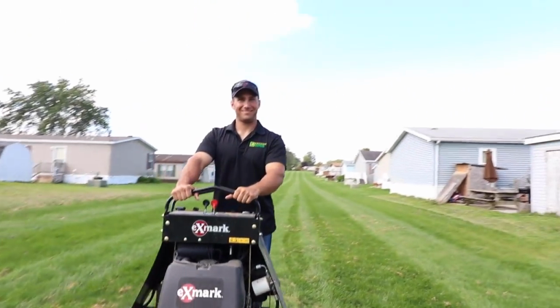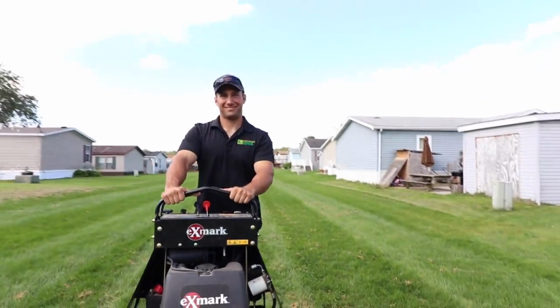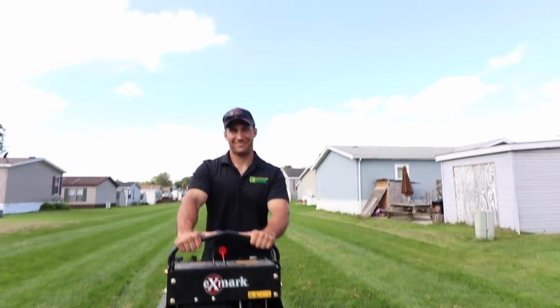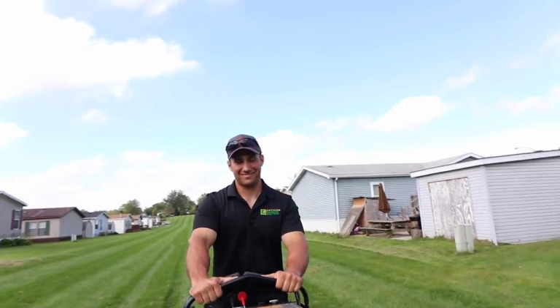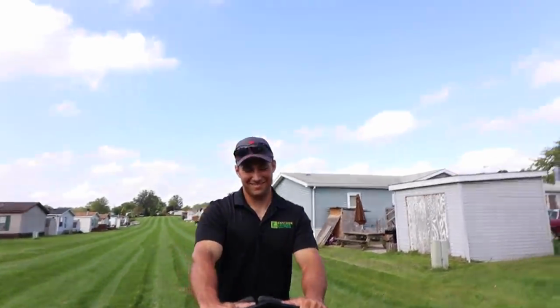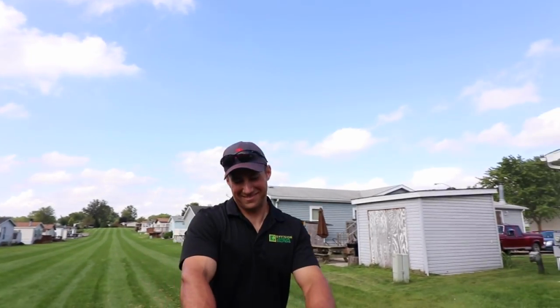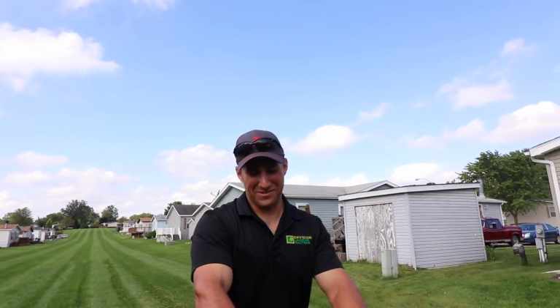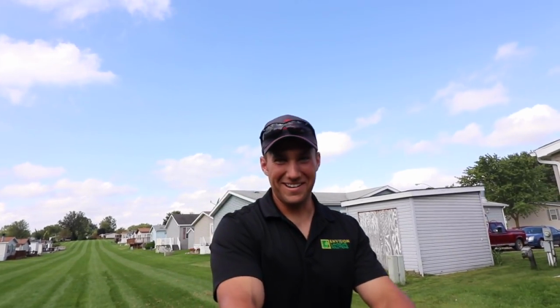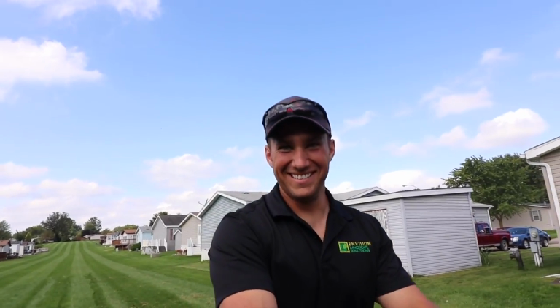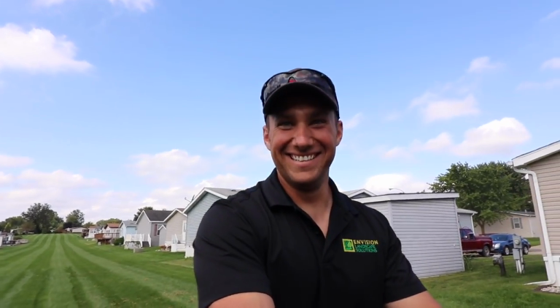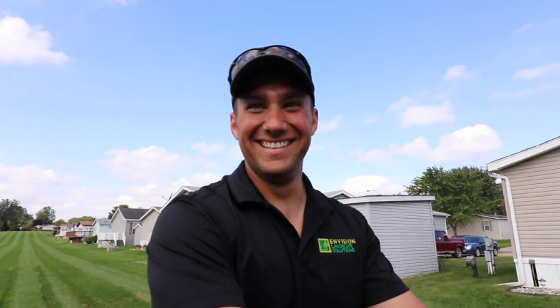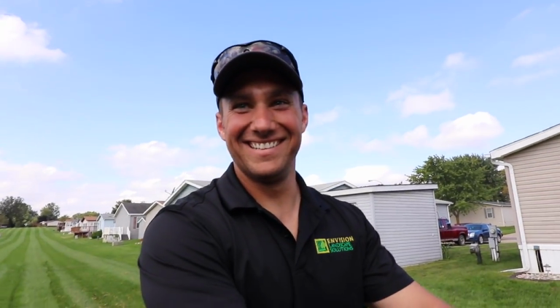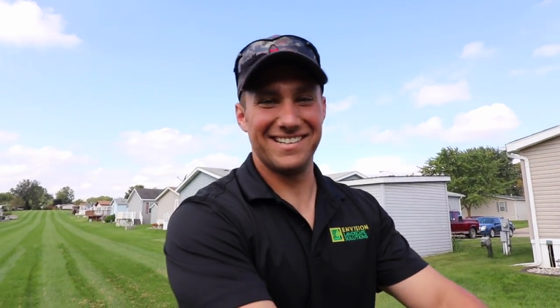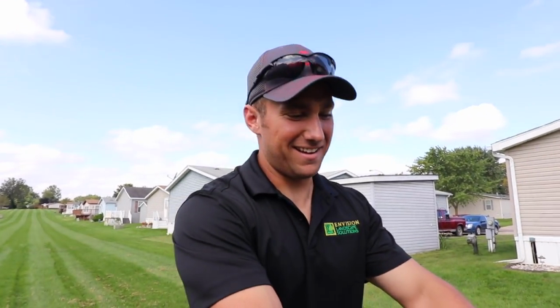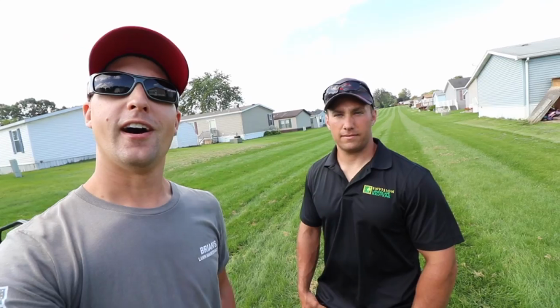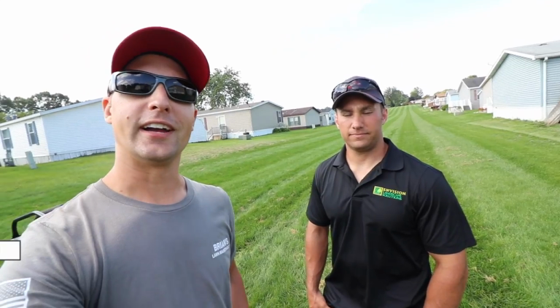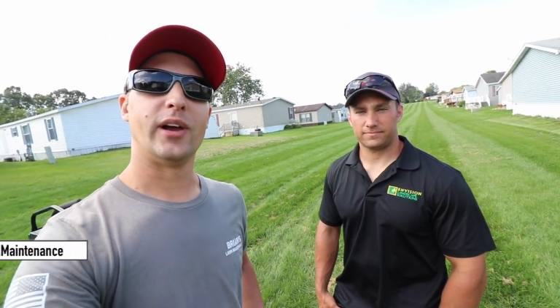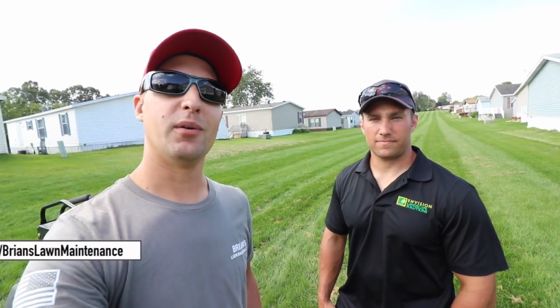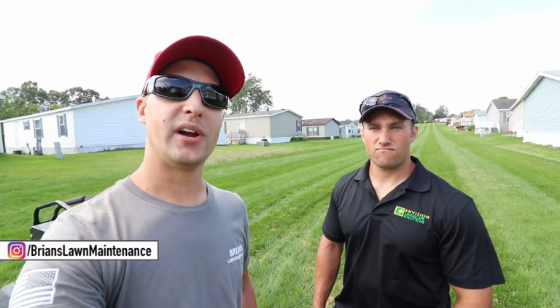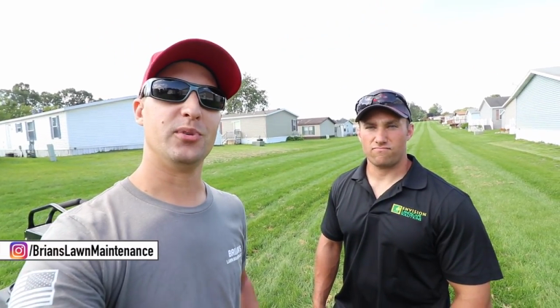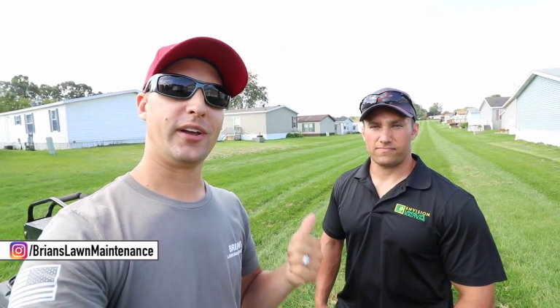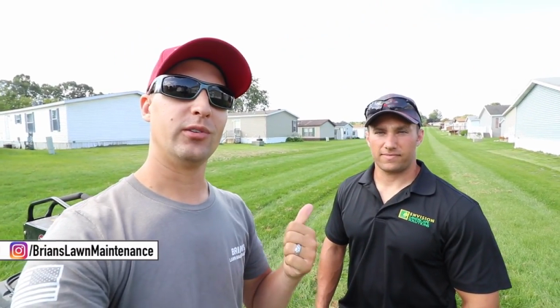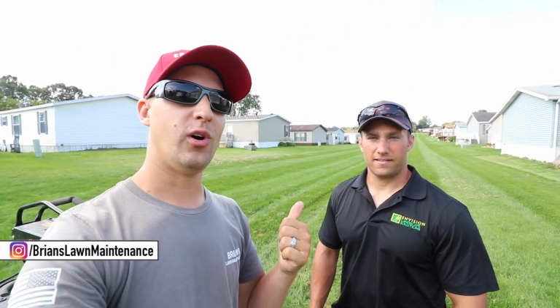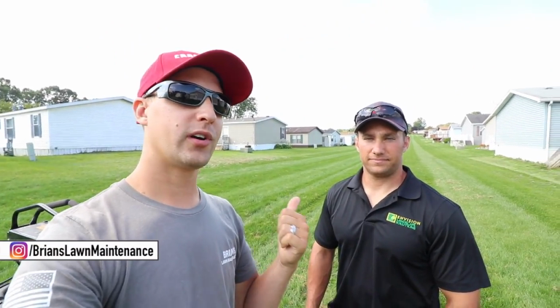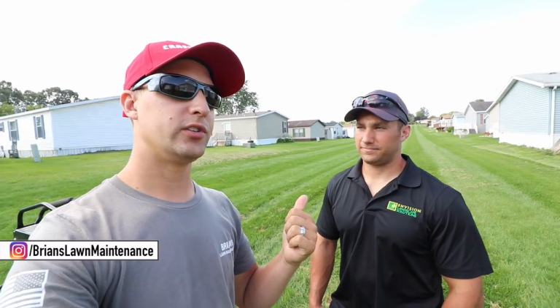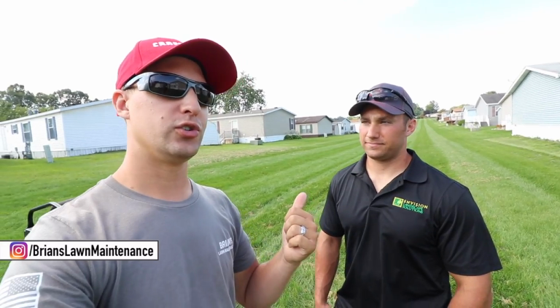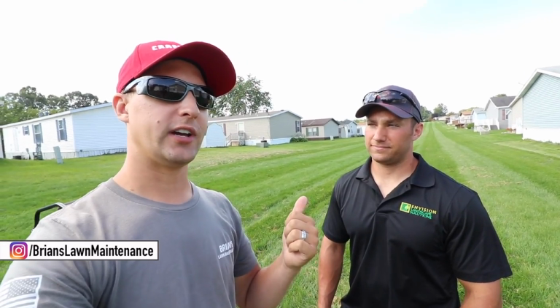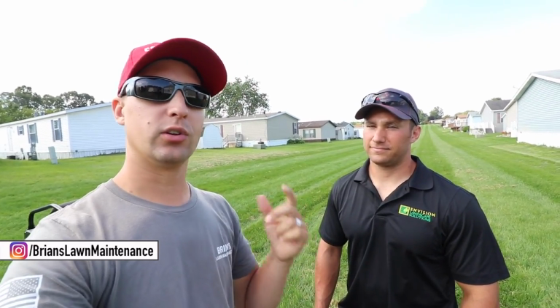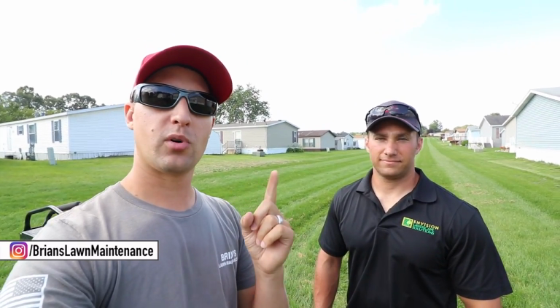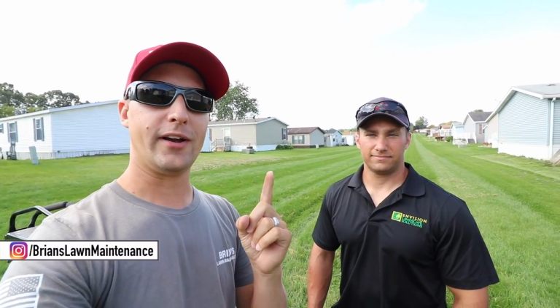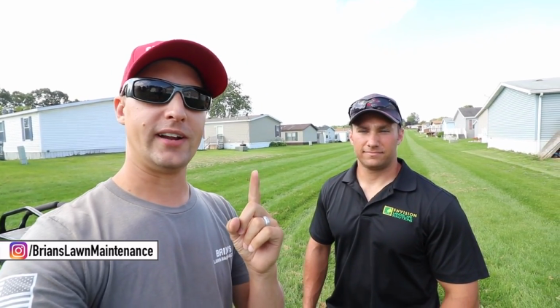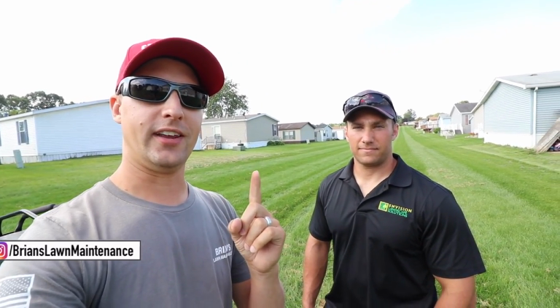So what do you think? Not too bad? Alright guys, hanging out with Brandon Boudoi here. We're going to show you guys a little bit more about aerating today. I'm going to be doing some aerations here in a few minutes.